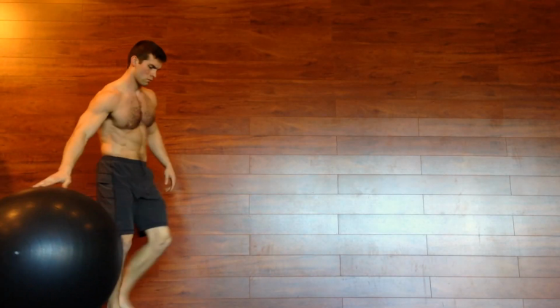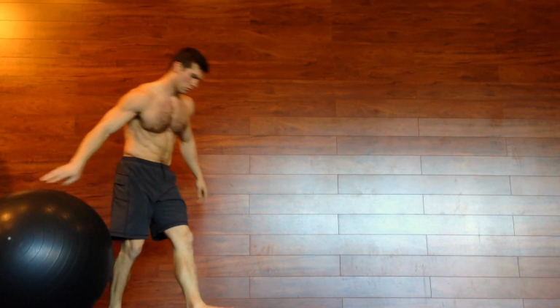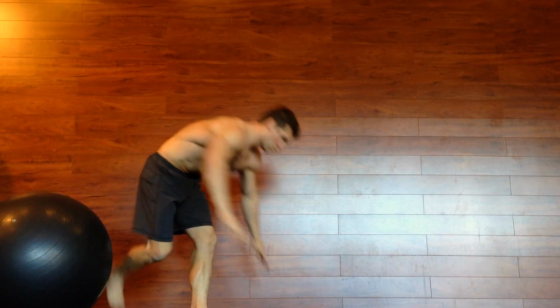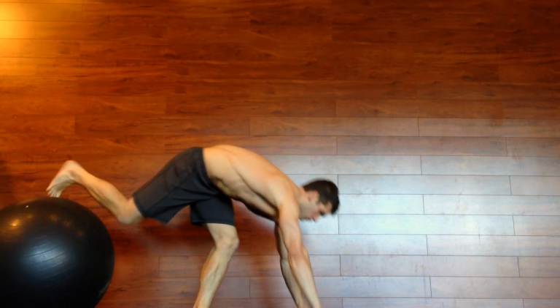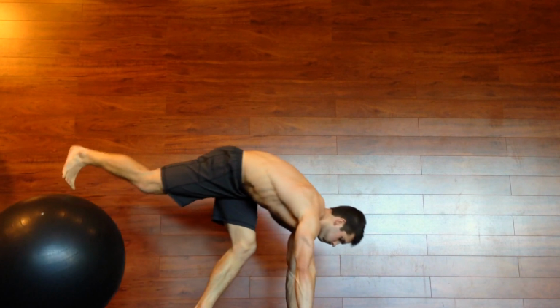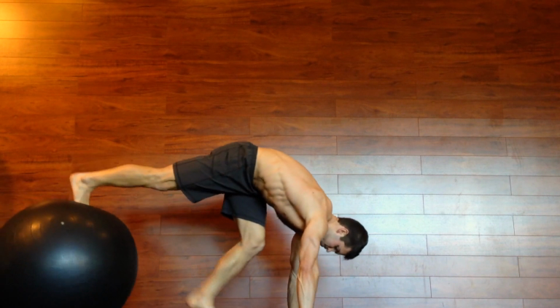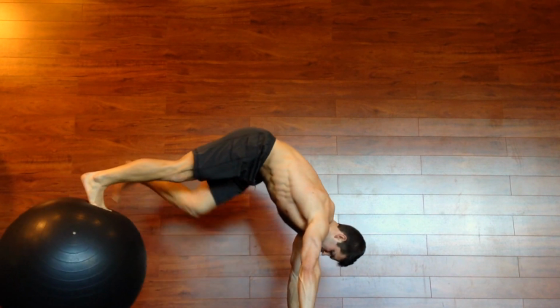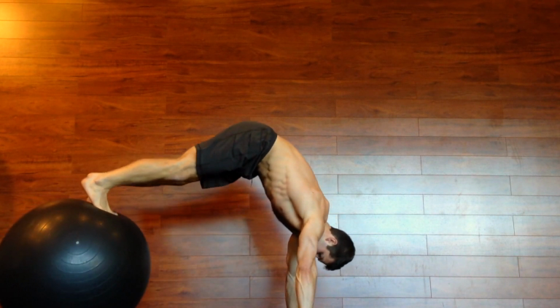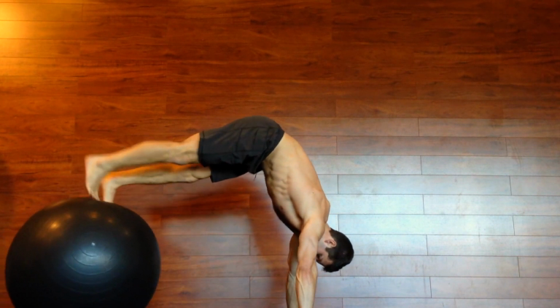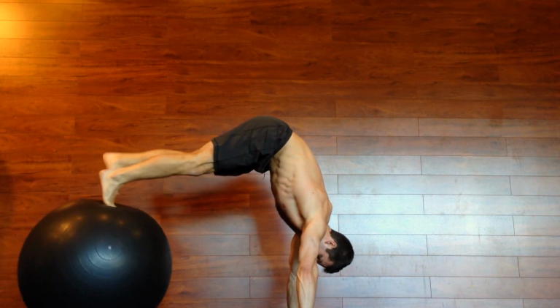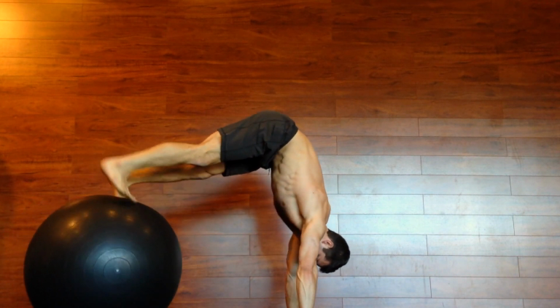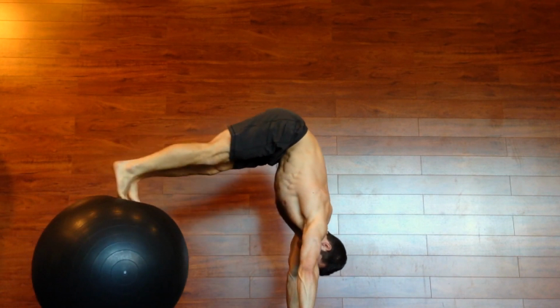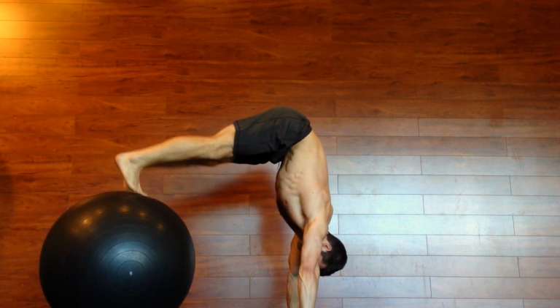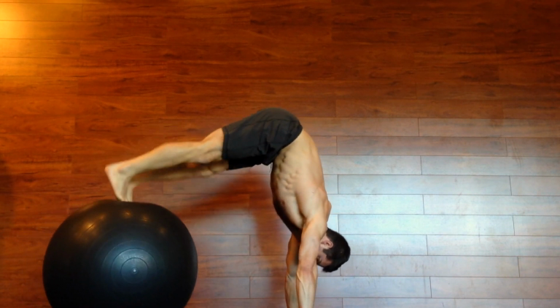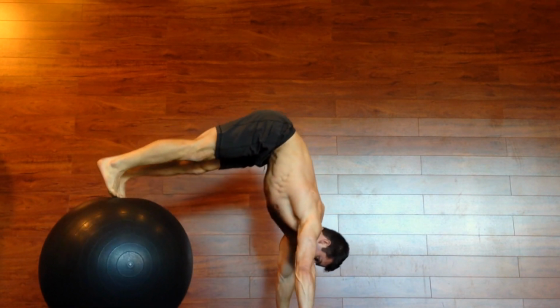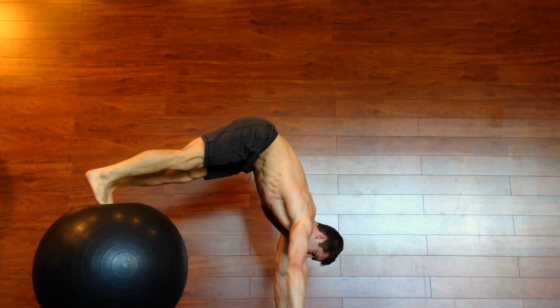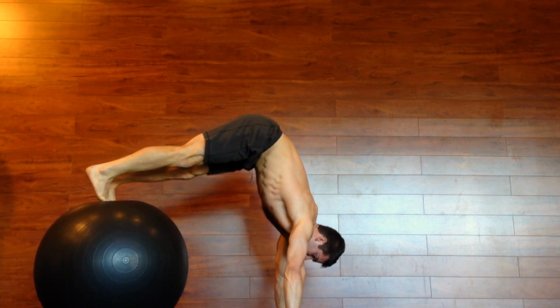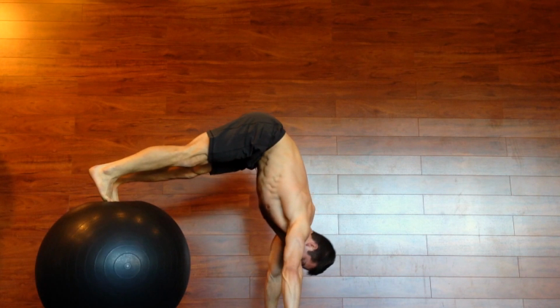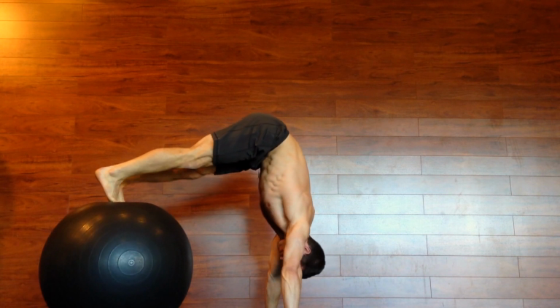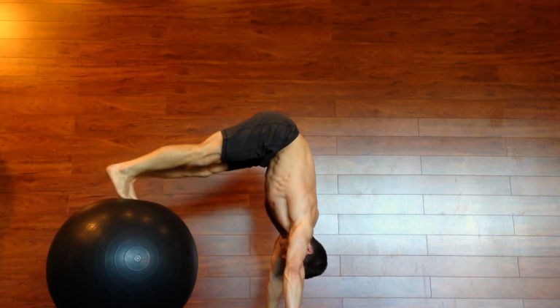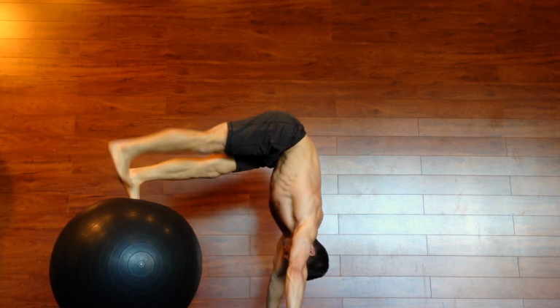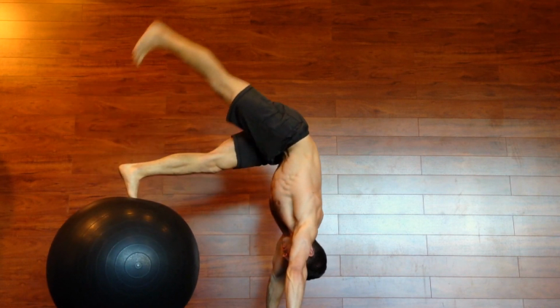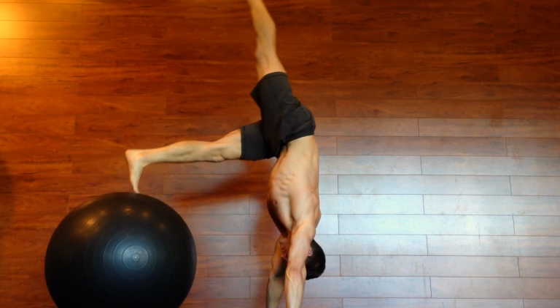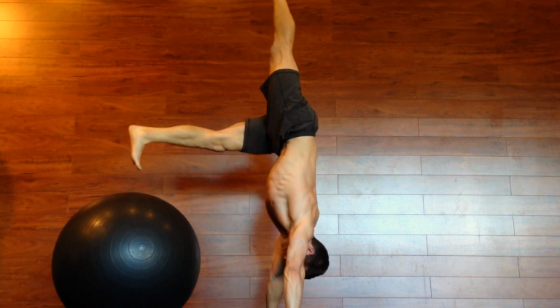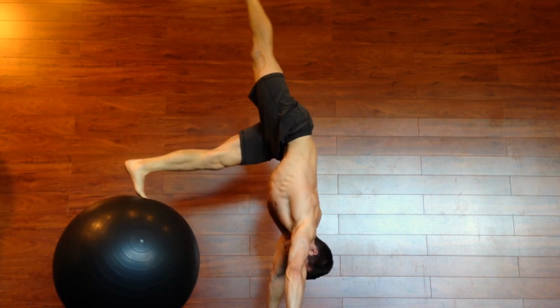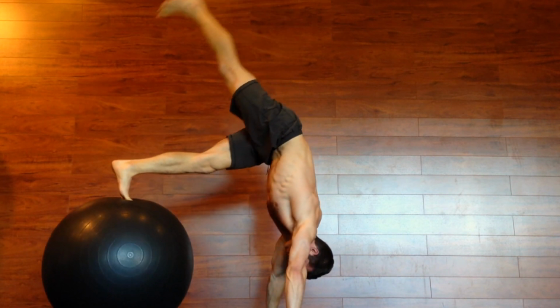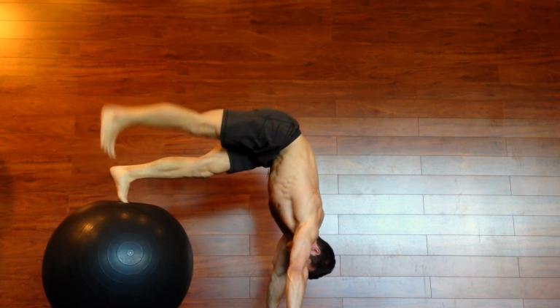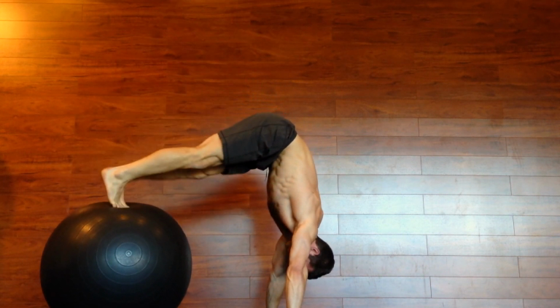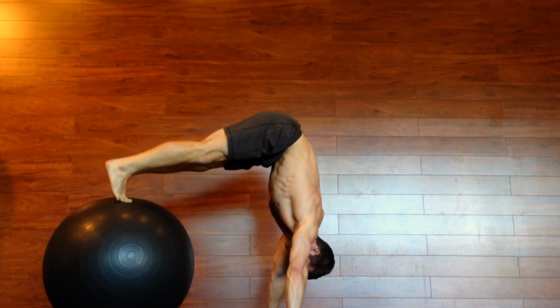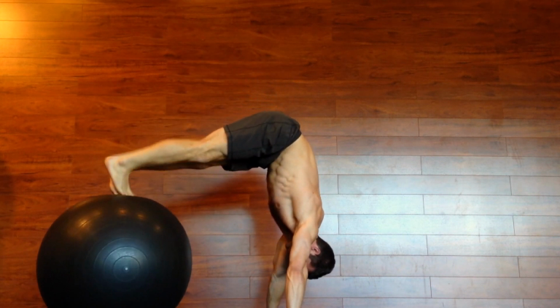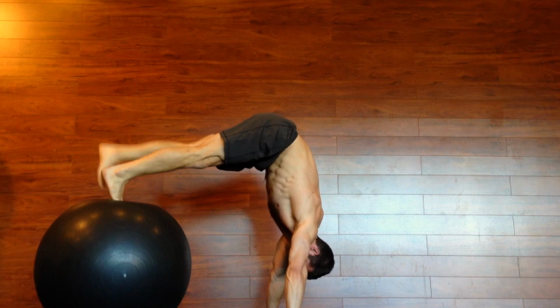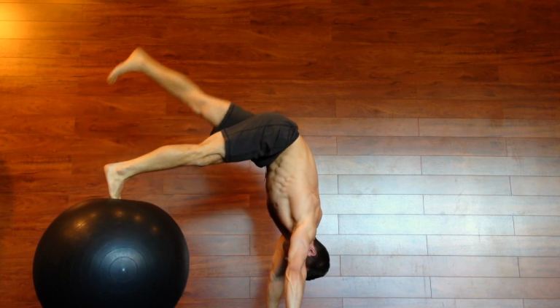Hey guys, Dean with Manifoyoga. So this is a video with me doing some handstand work on a medicine ball. I like doing this exercise because it helps with core strength, it helps with stability, it helps you build up to a good handstand.